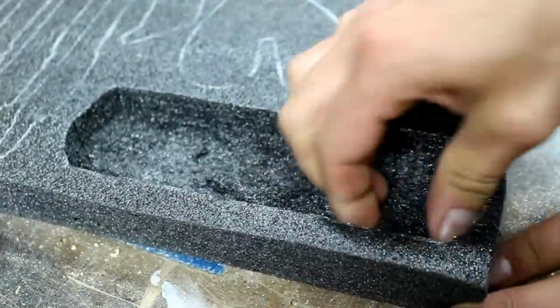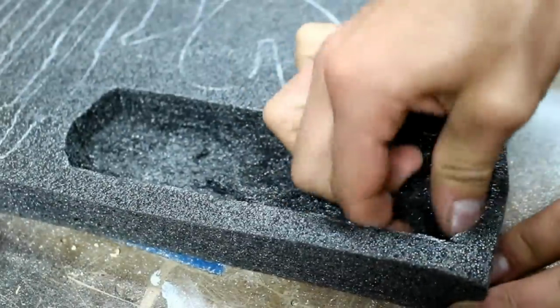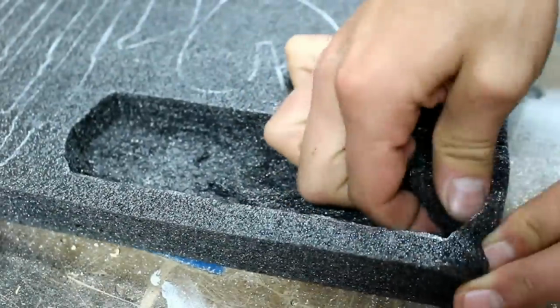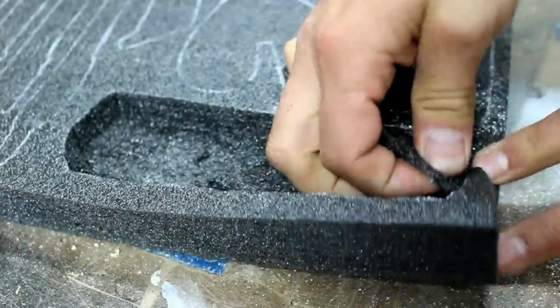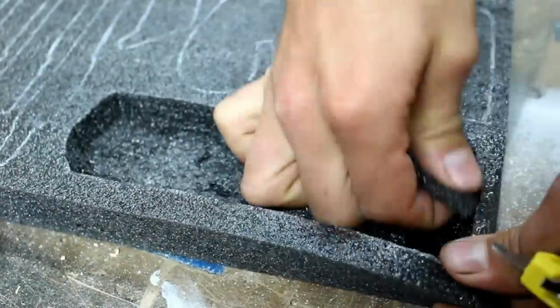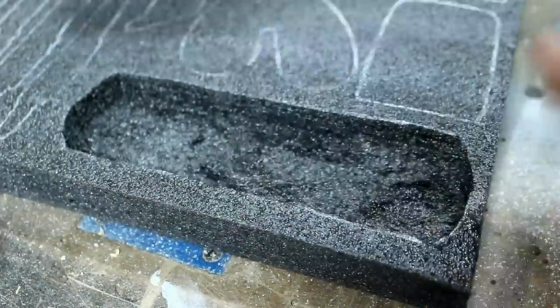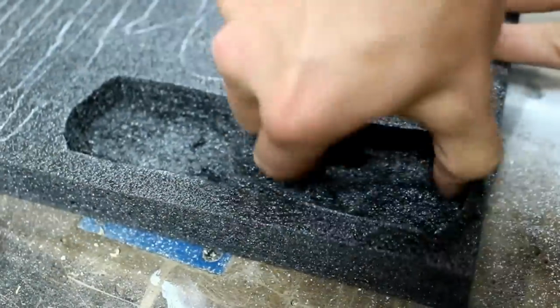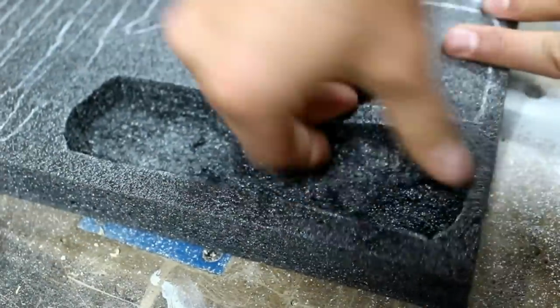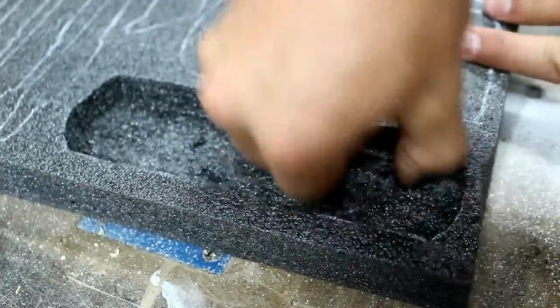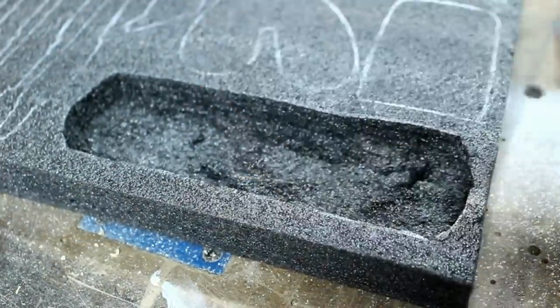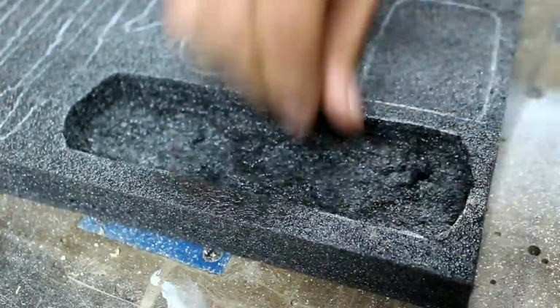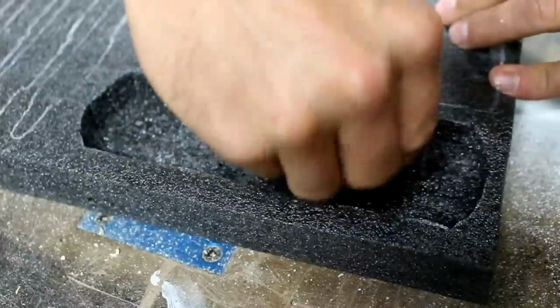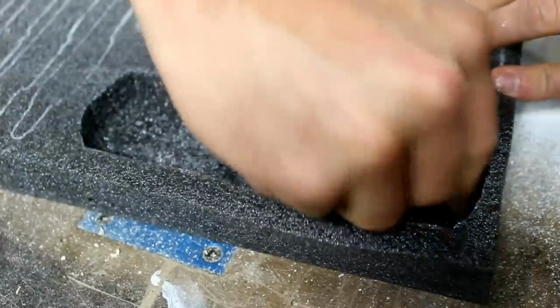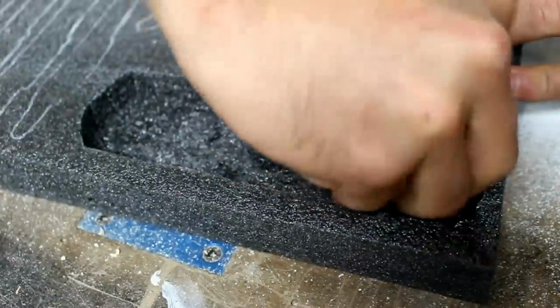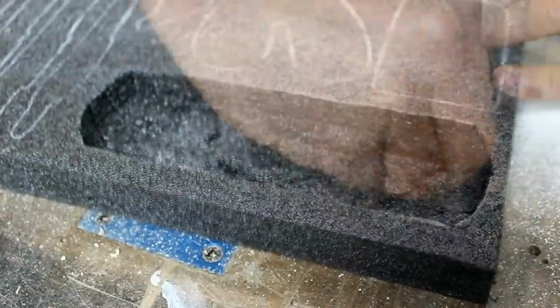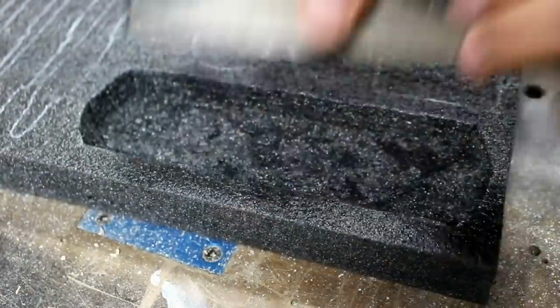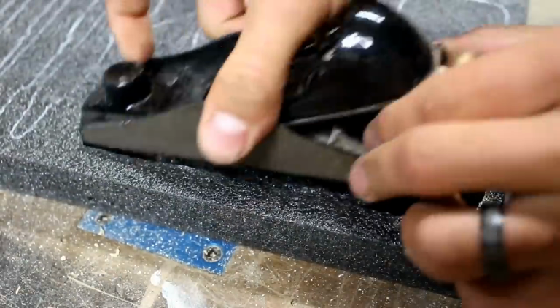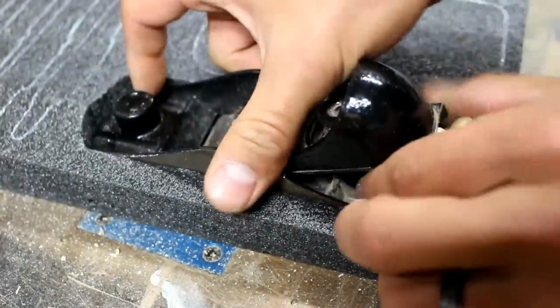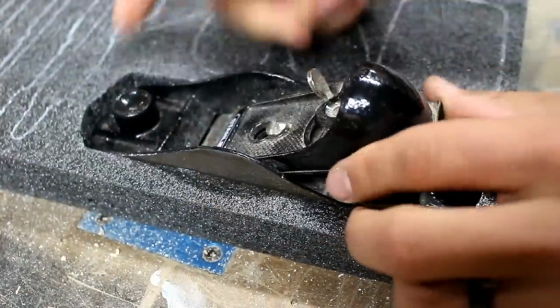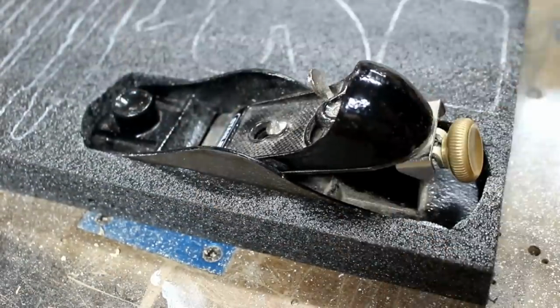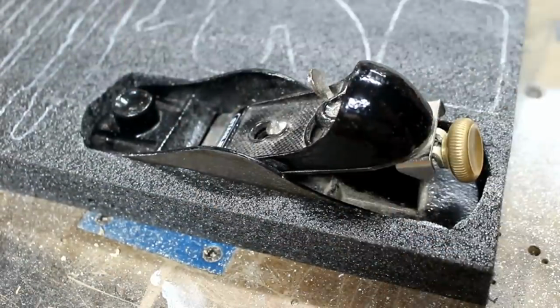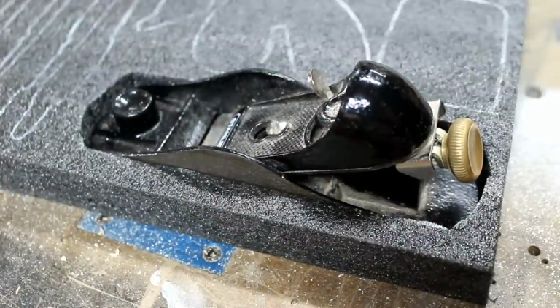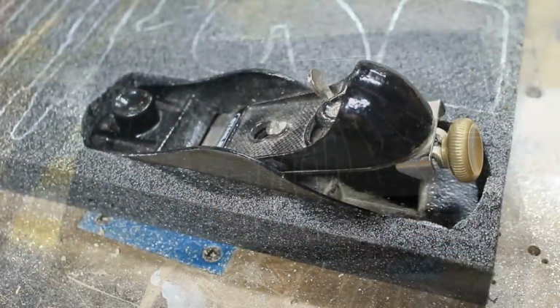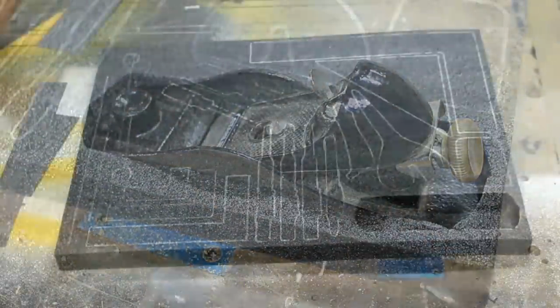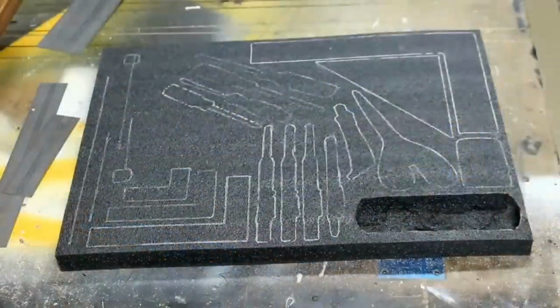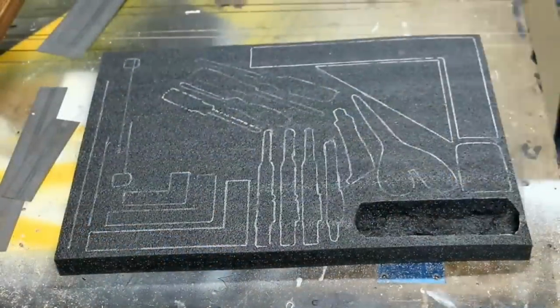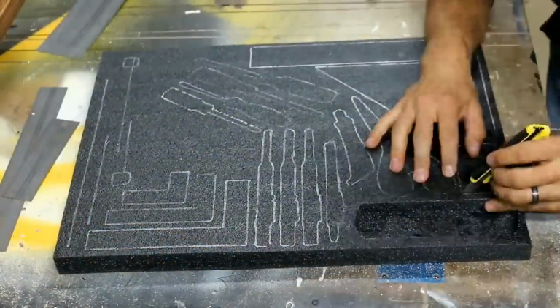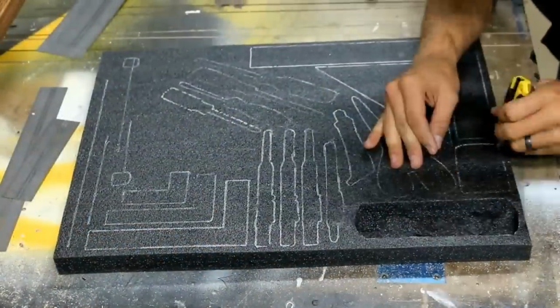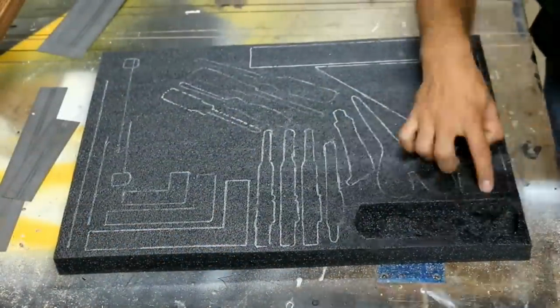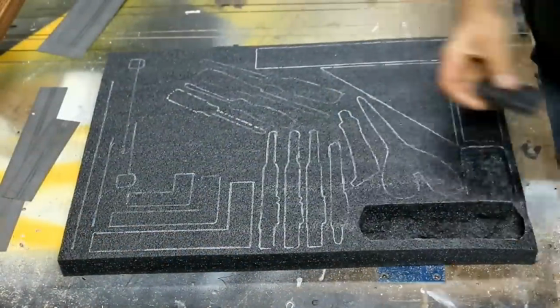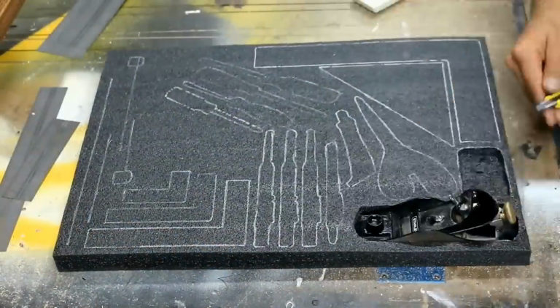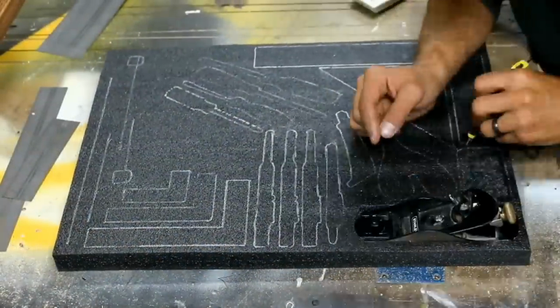When selecting the depth of your razor blade, try to match the eighth inch increments that the layer of foam is glued together. This will make the foam removal process much easier.